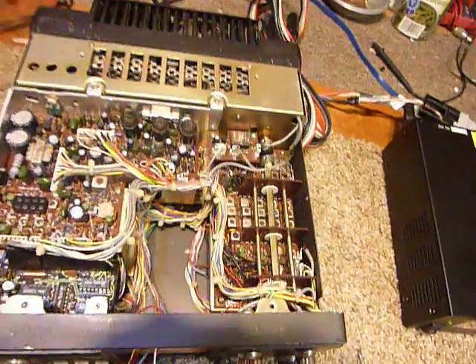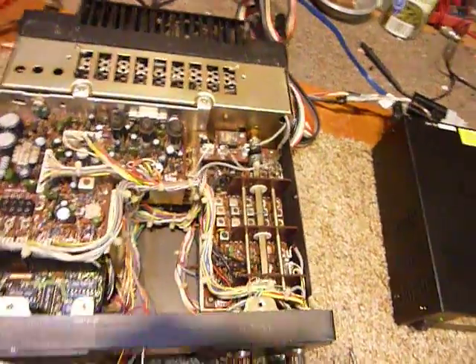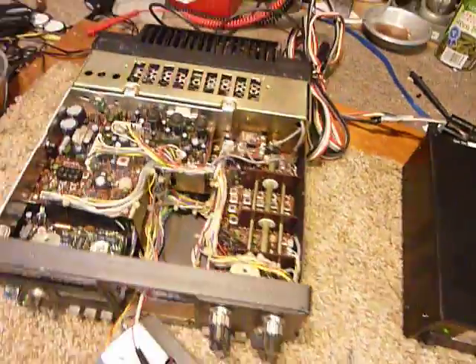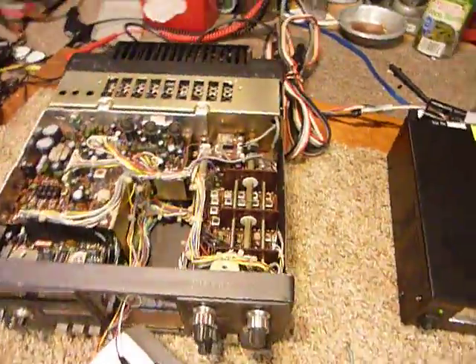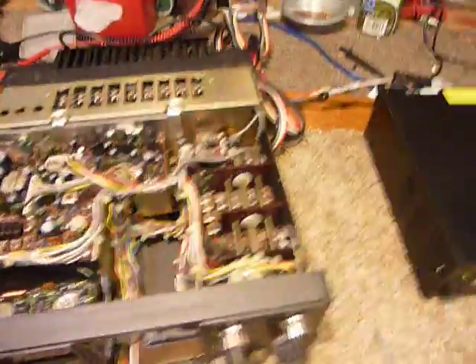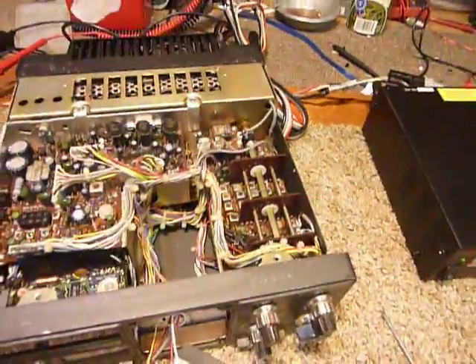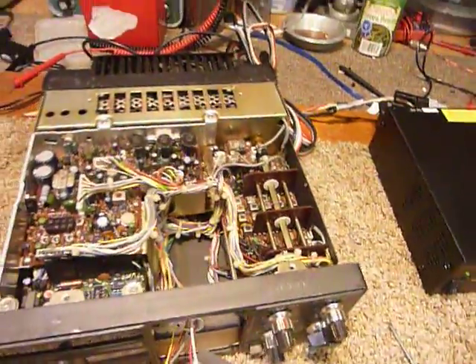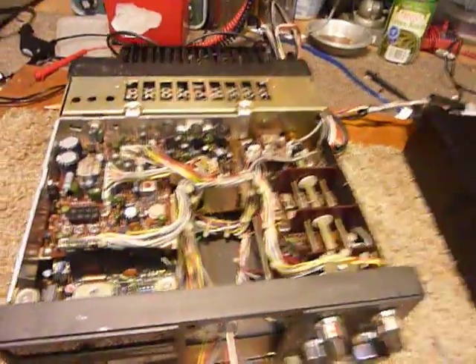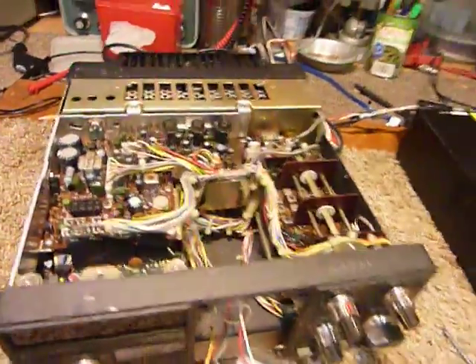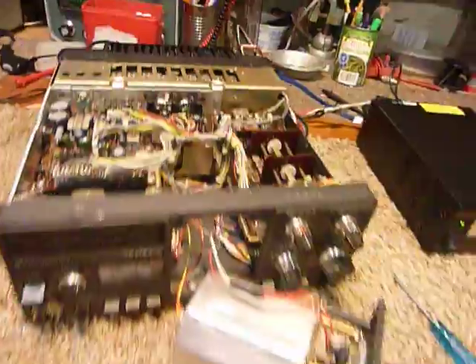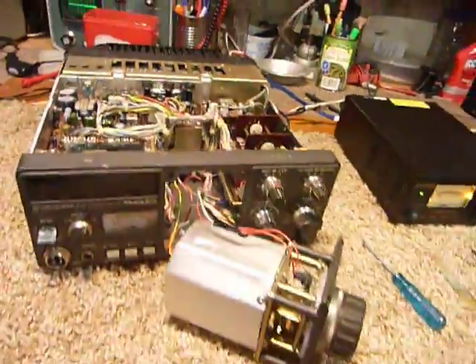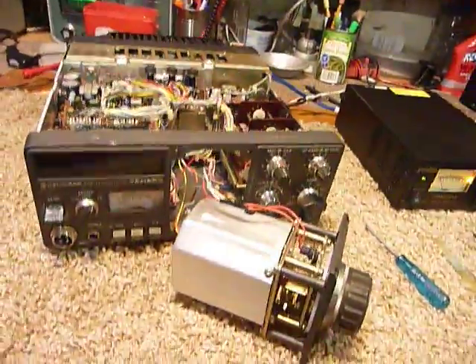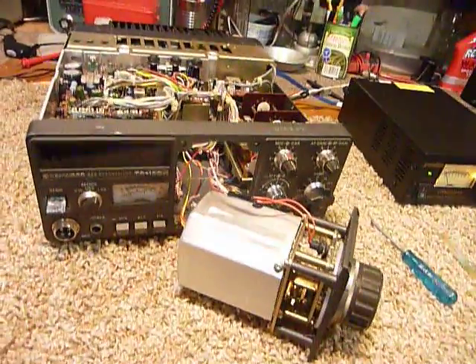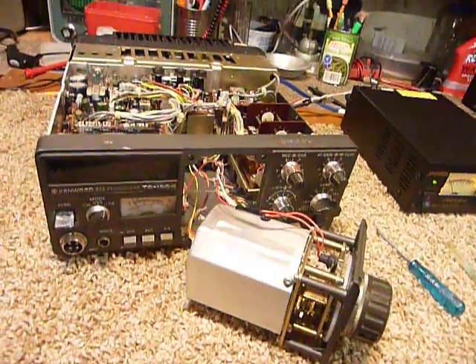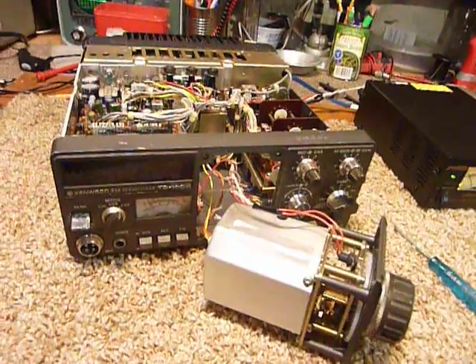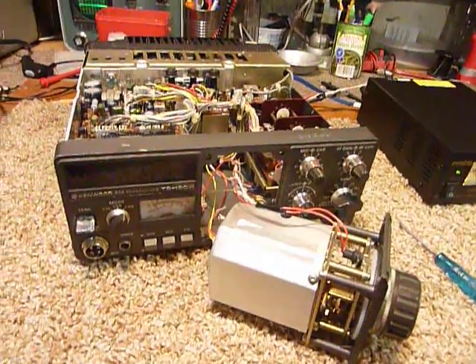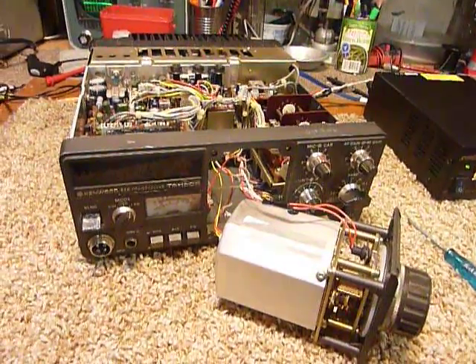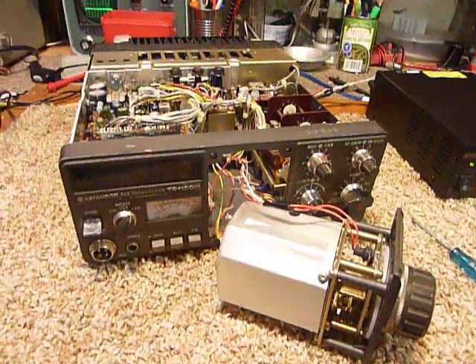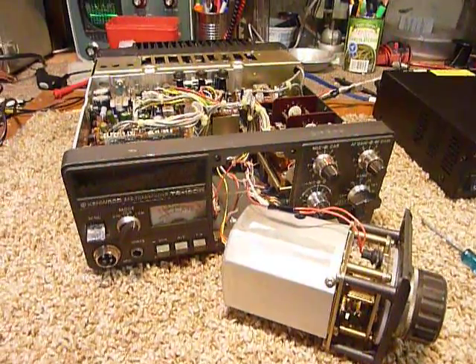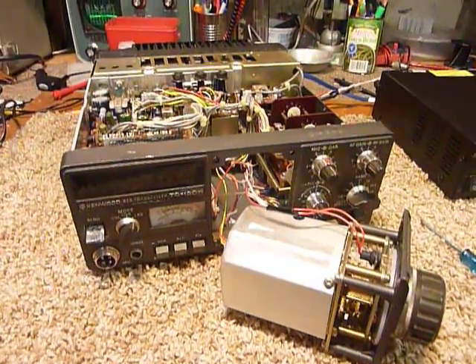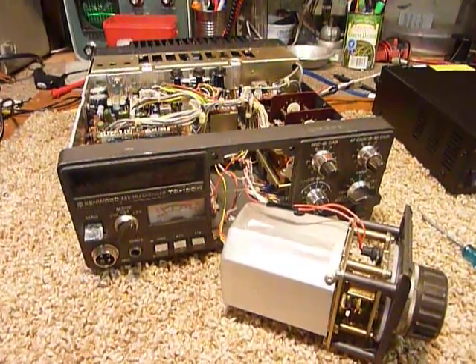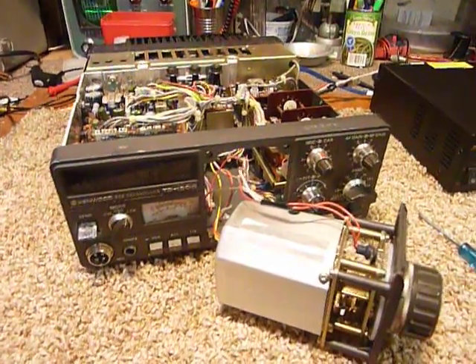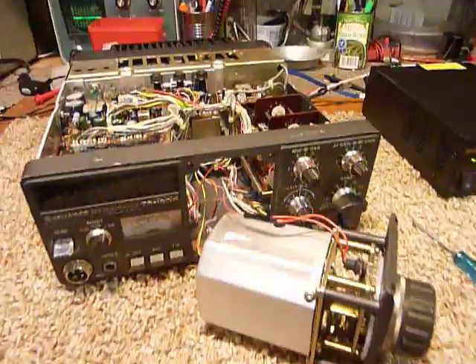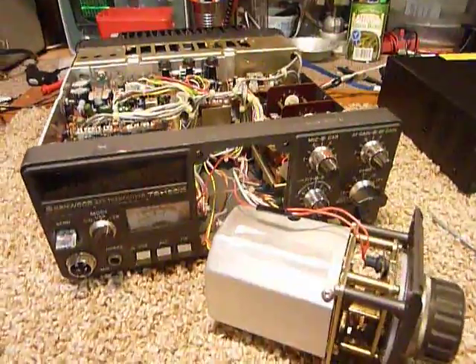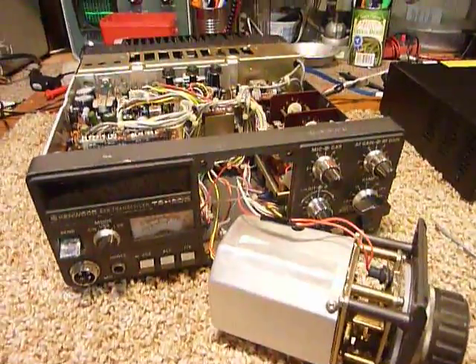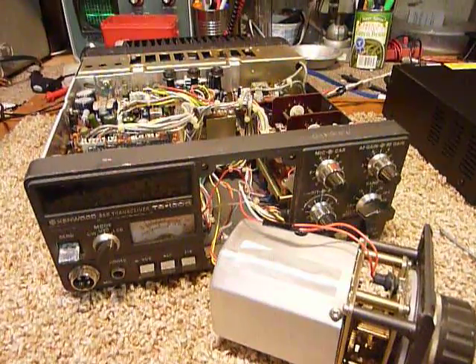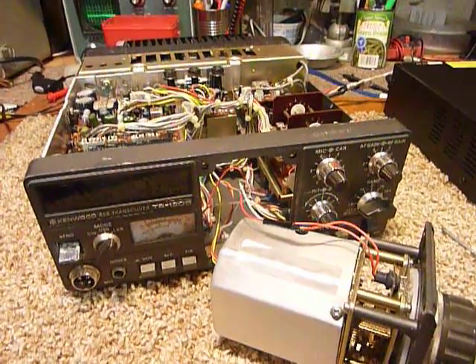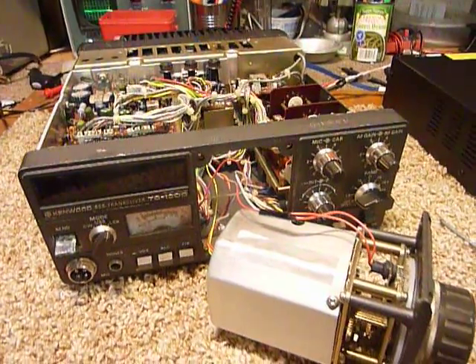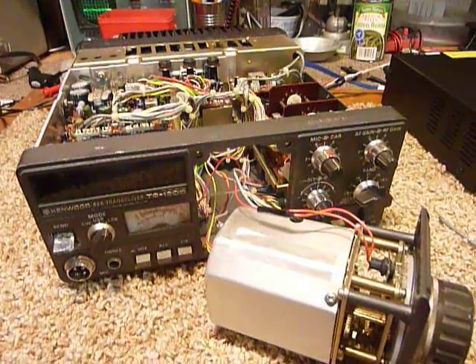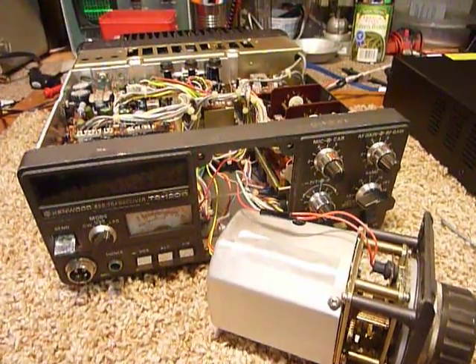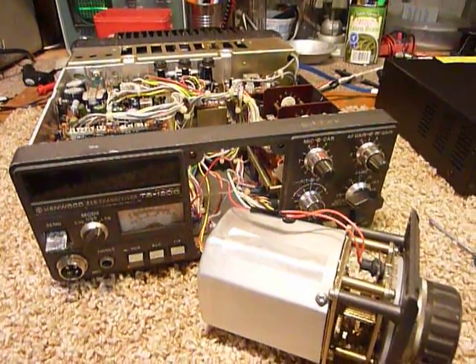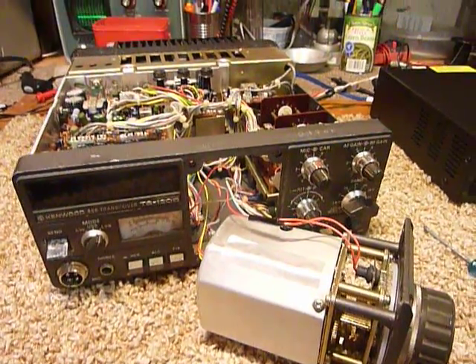Anyway, I wanted to show you how the VFO comes out. I'm going to take the VFO apart now and we'll discuss that in part two. 73s guys and good DX.